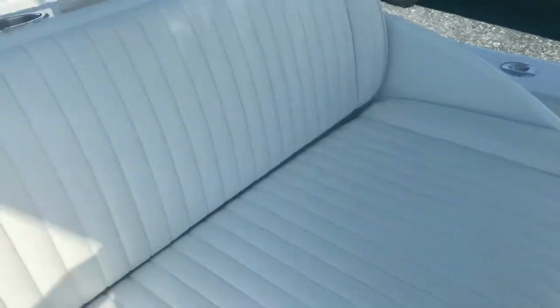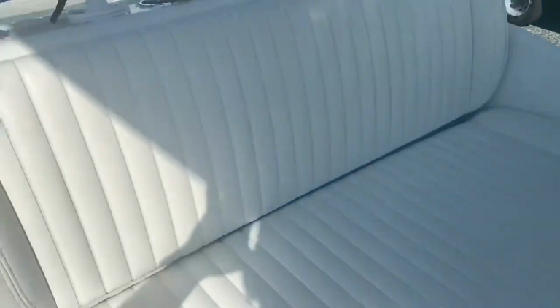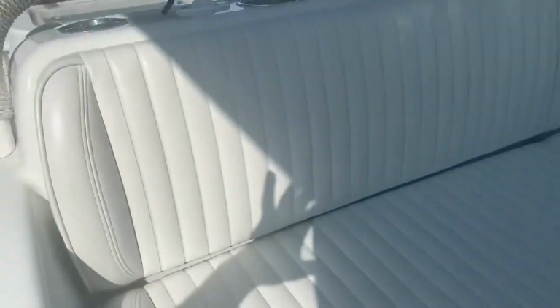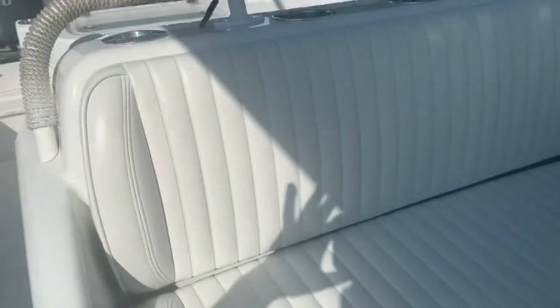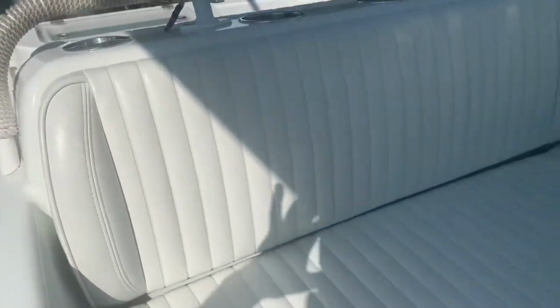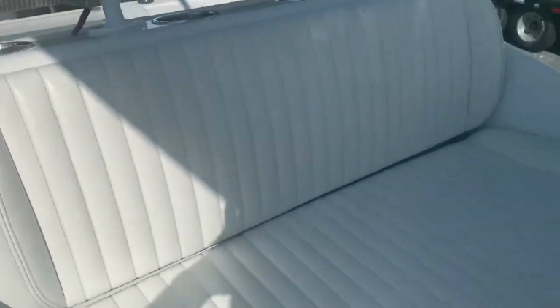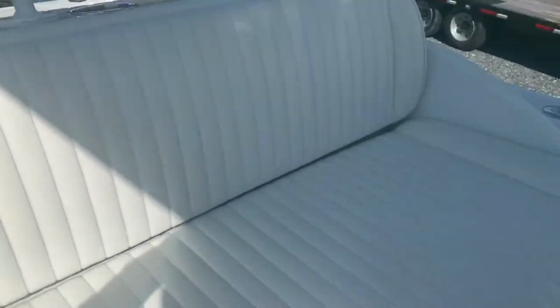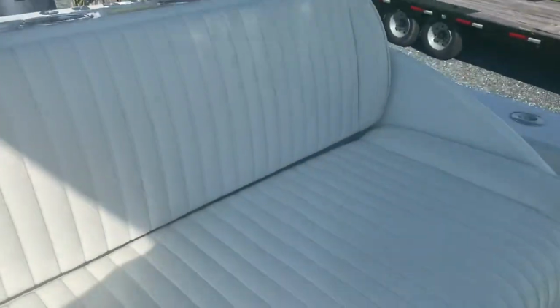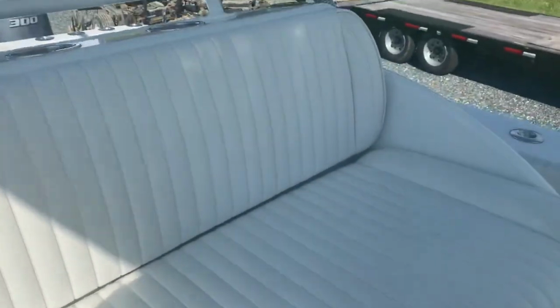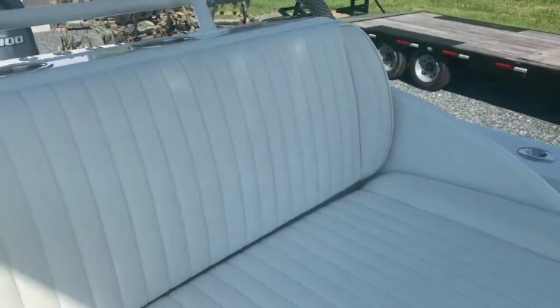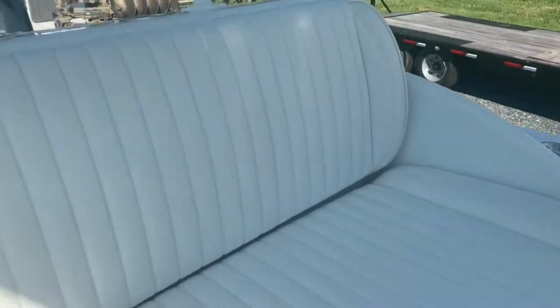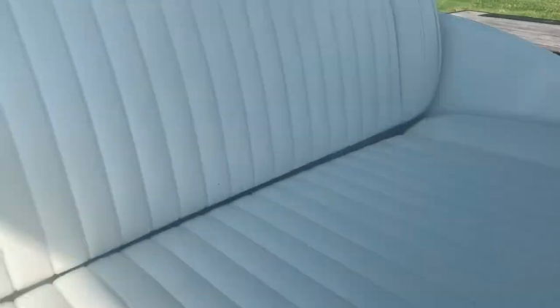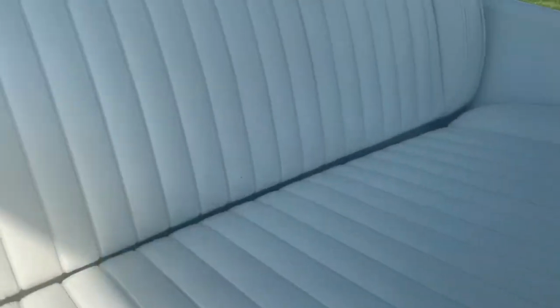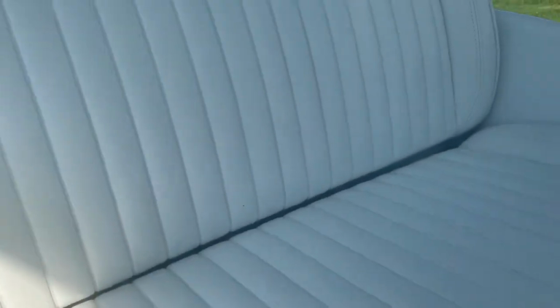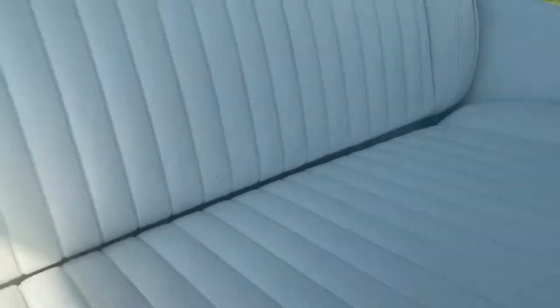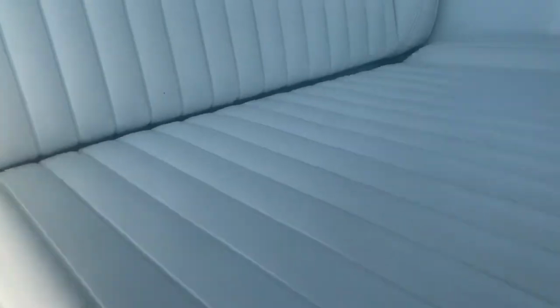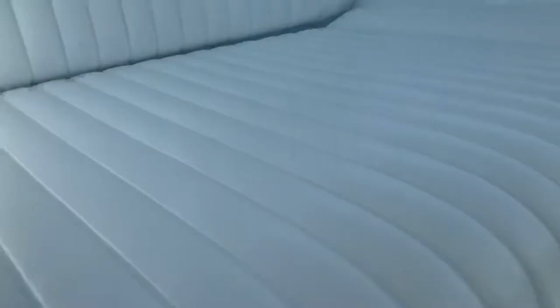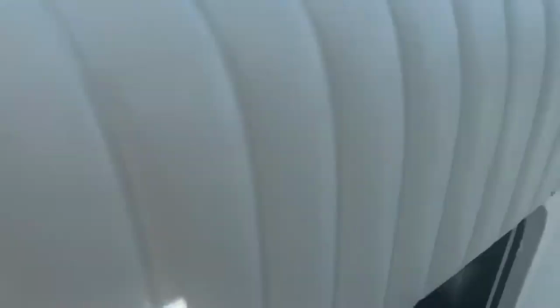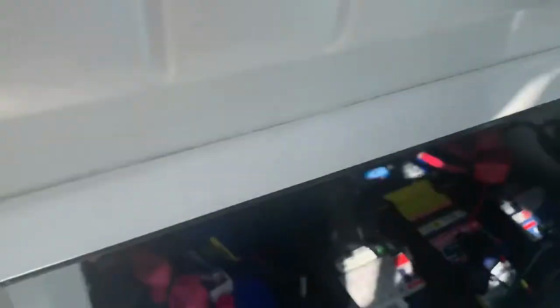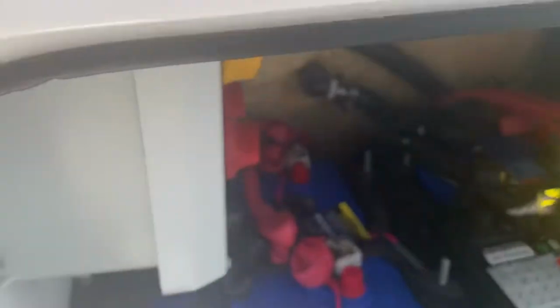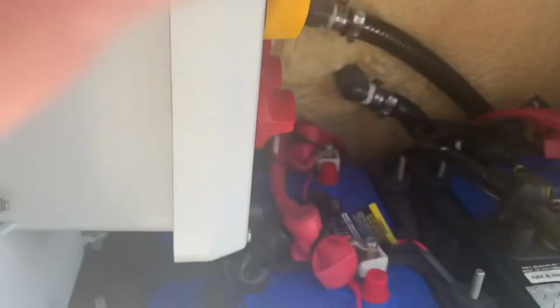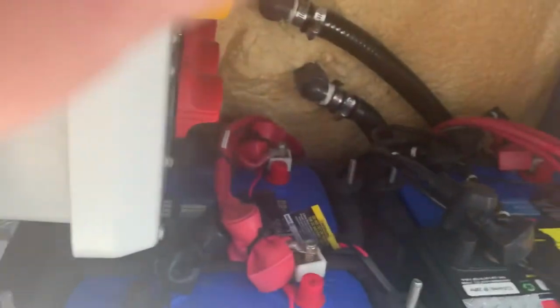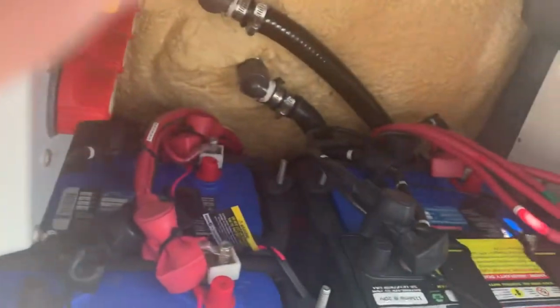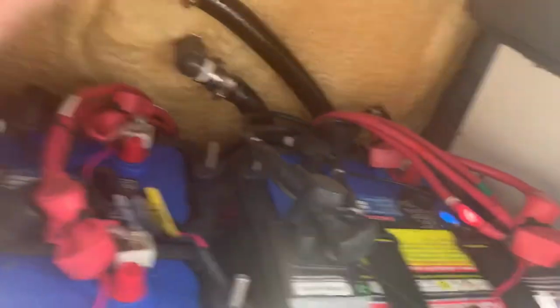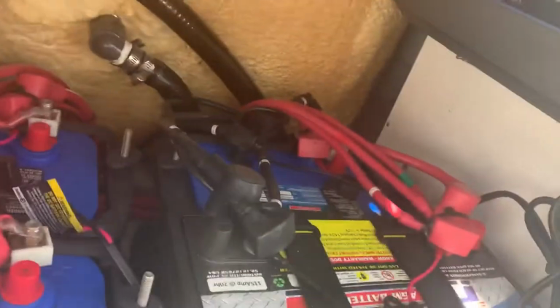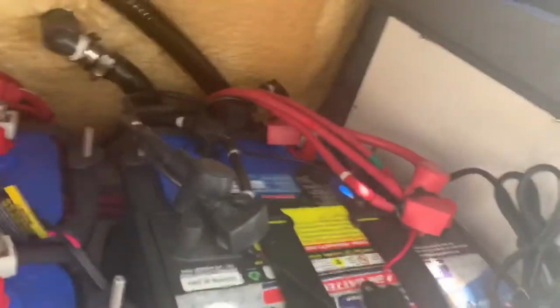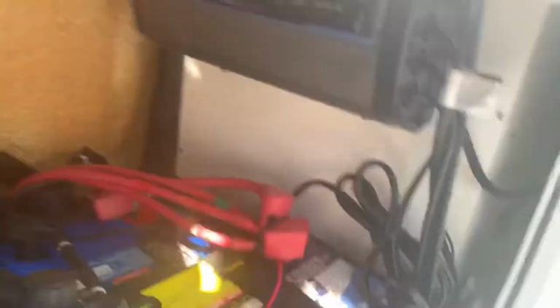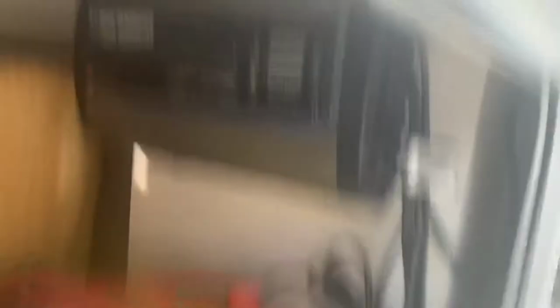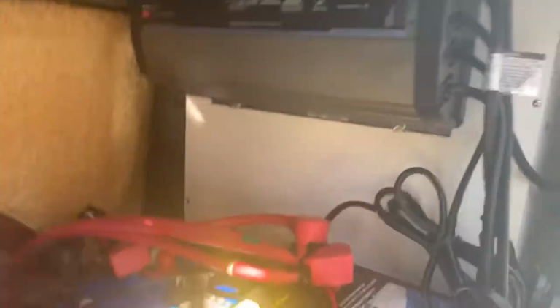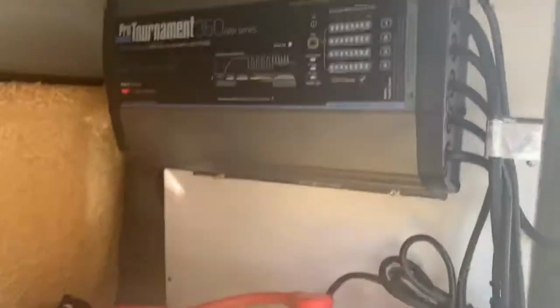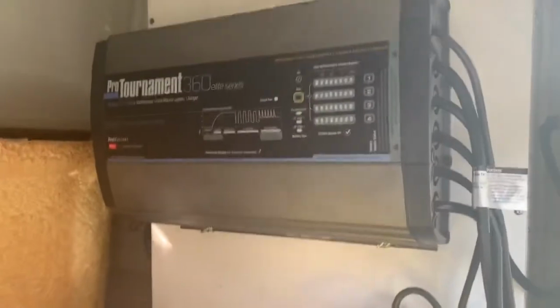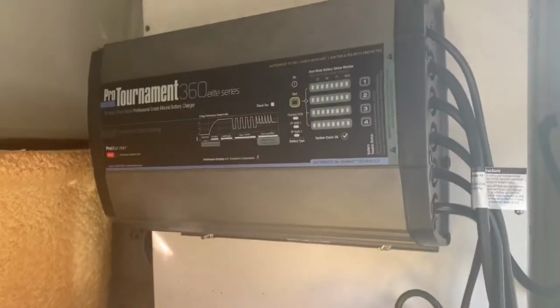Upholstery is perfect. We had this seat replaced about a year ago. Put the new battery bank in, and you can see the new battery charger.